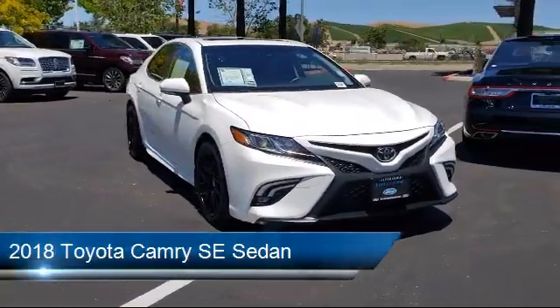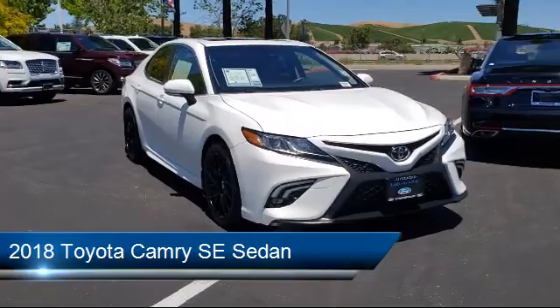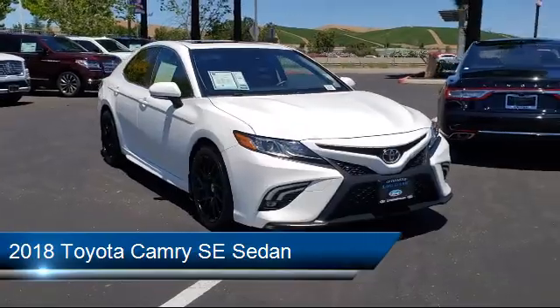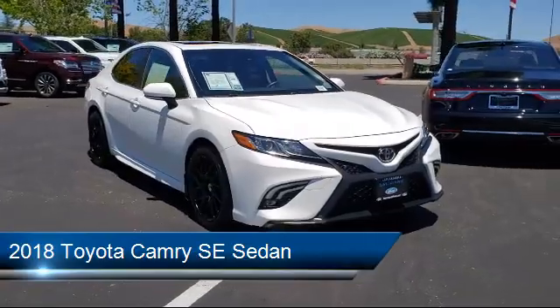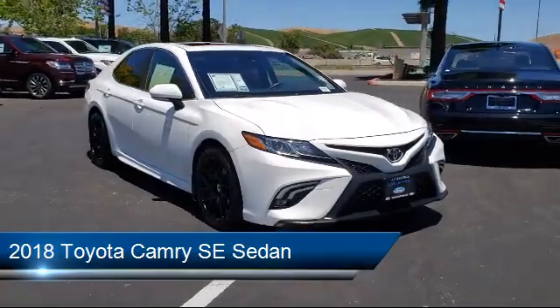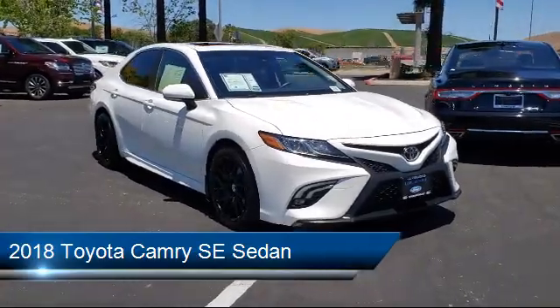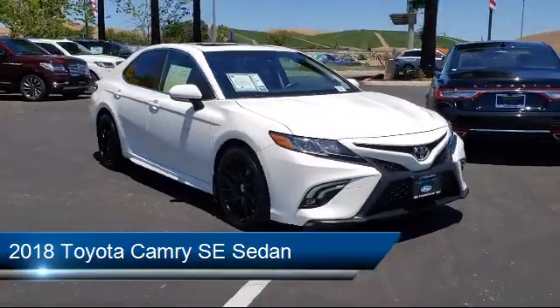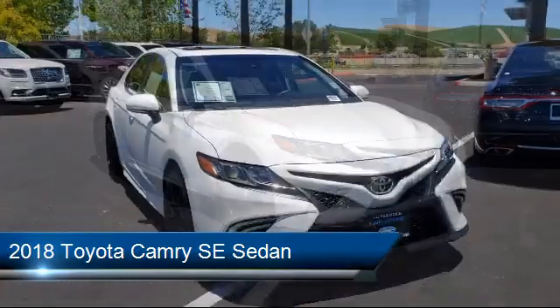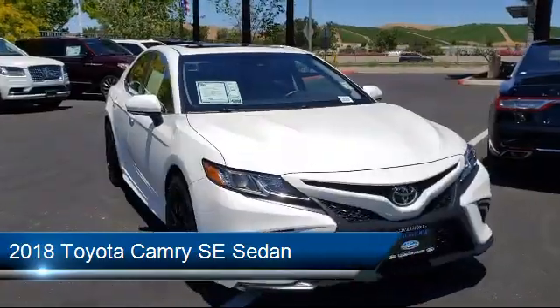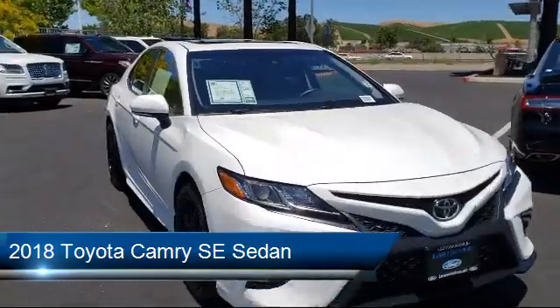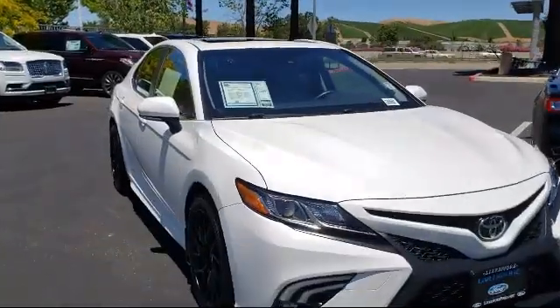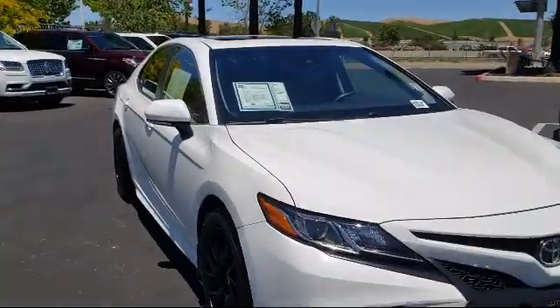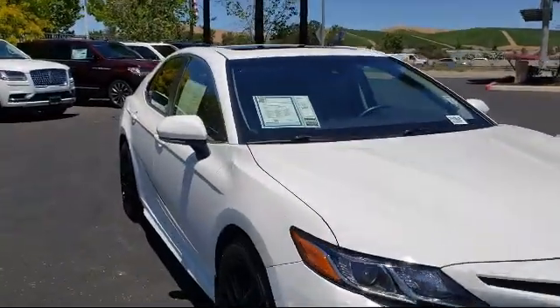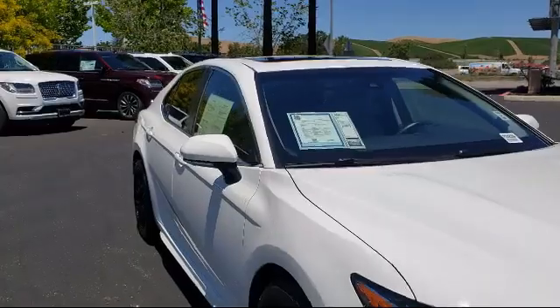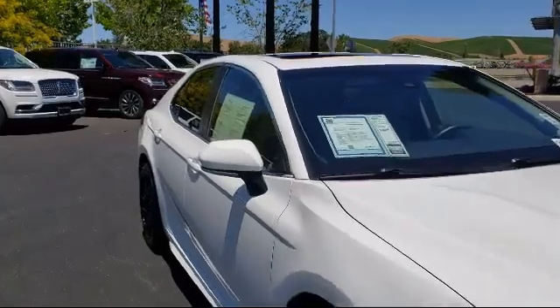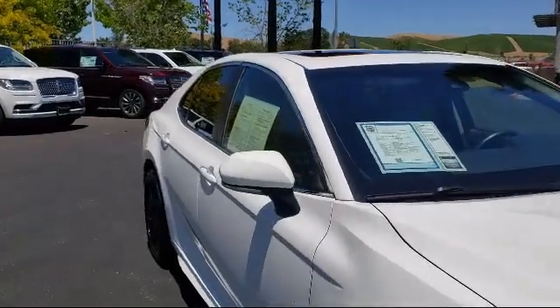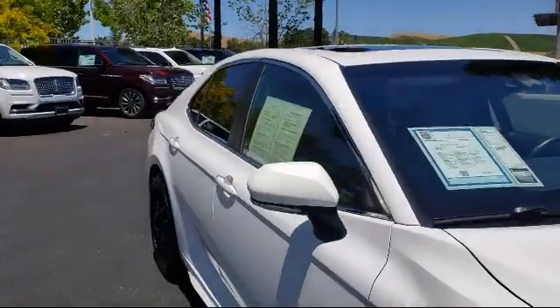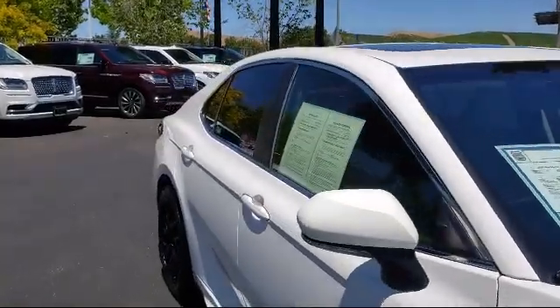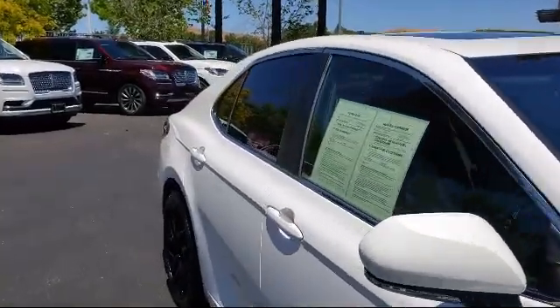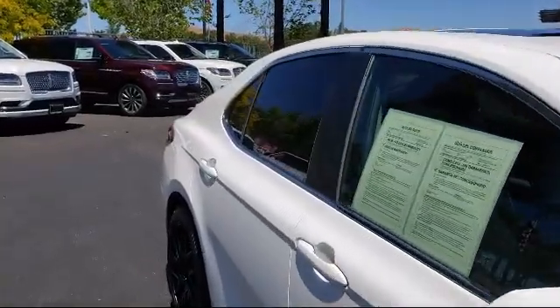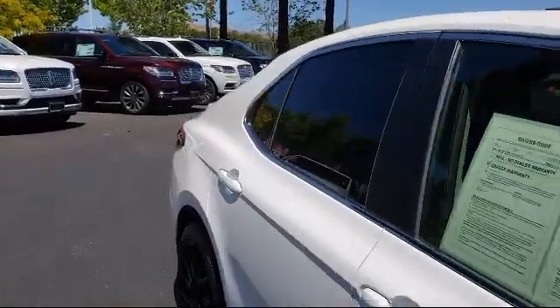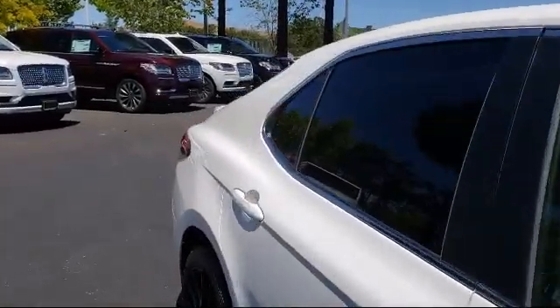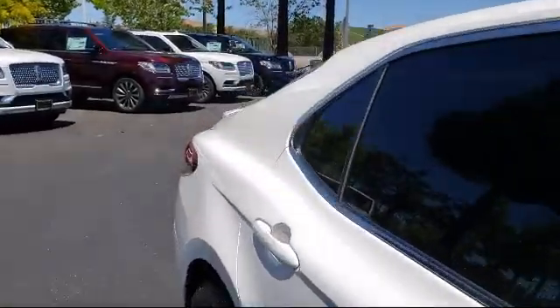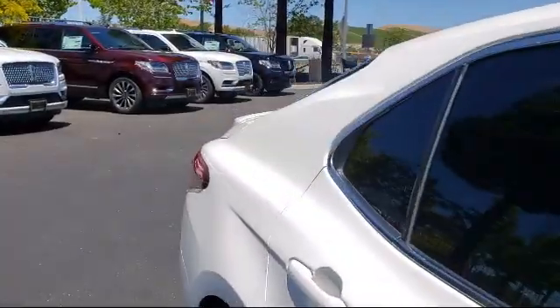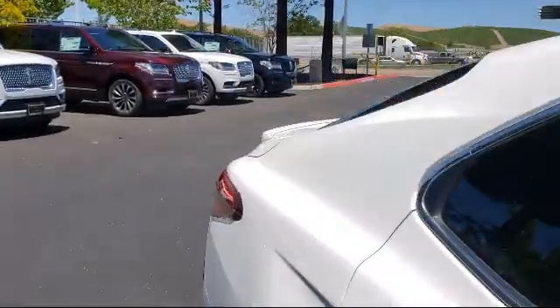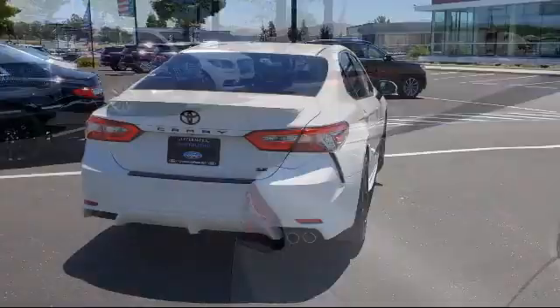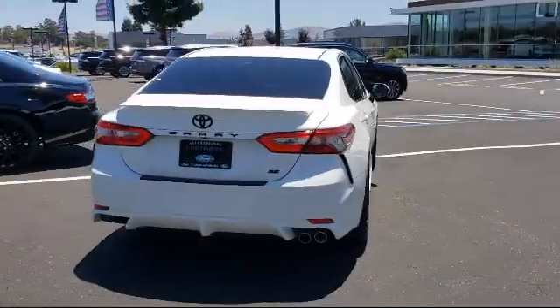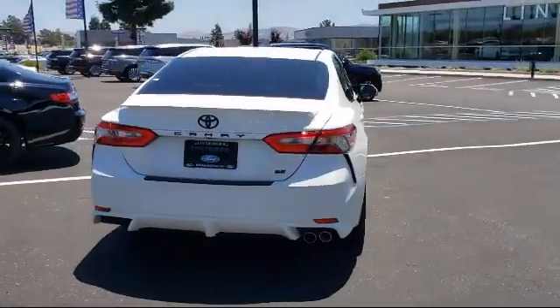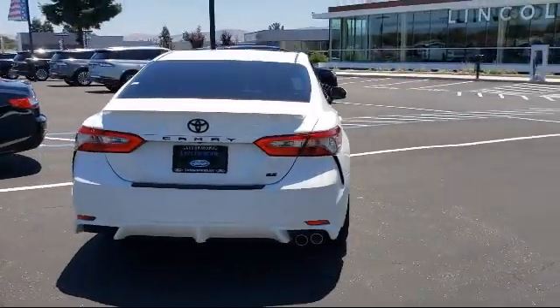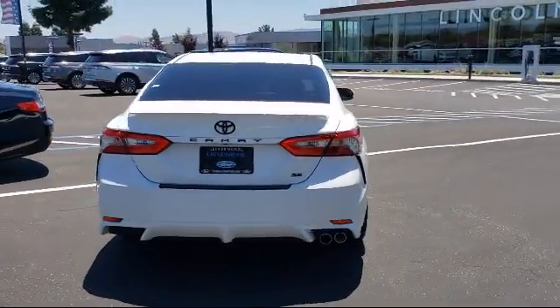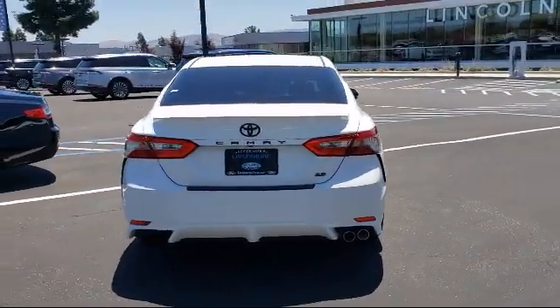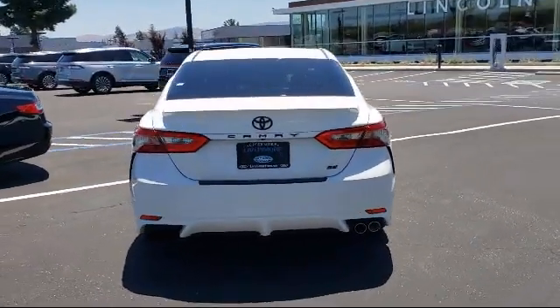It comes equipped with split fold-down rear seat, dual front side impact airbags, alloy wheels, tire pressure monitoring system, steering wheel controls, rear view camera, and keyless entry.